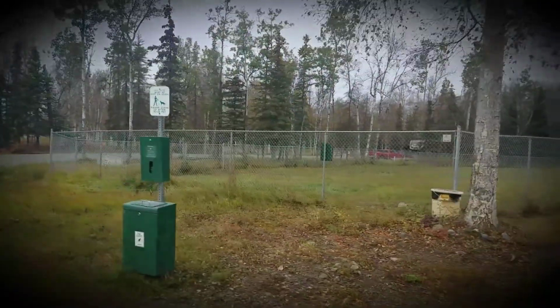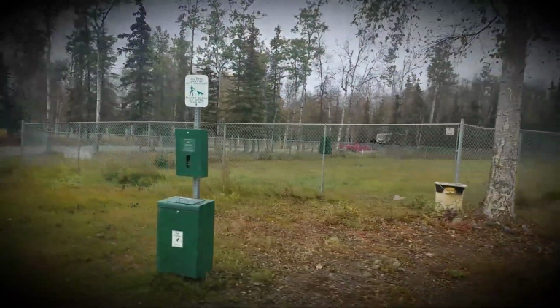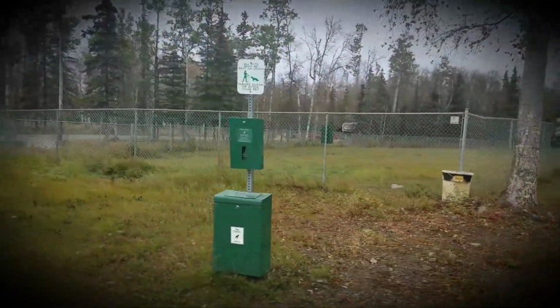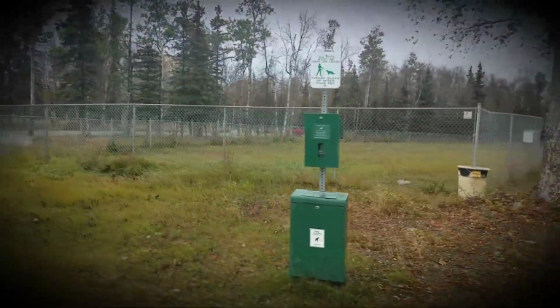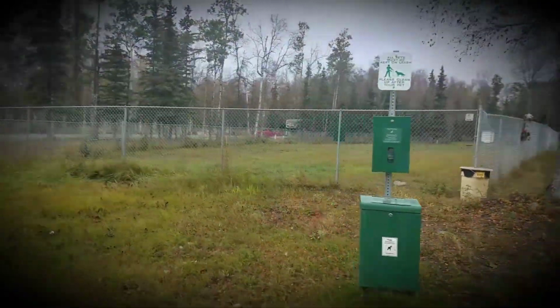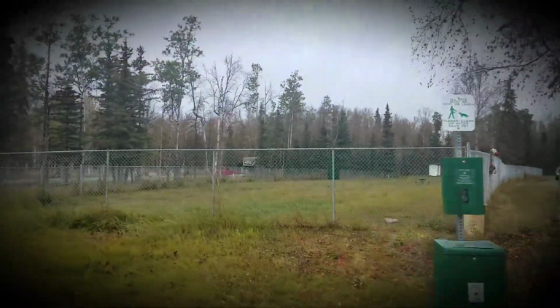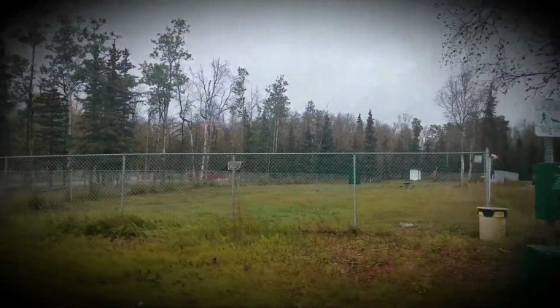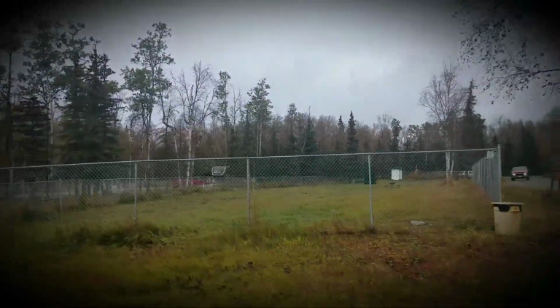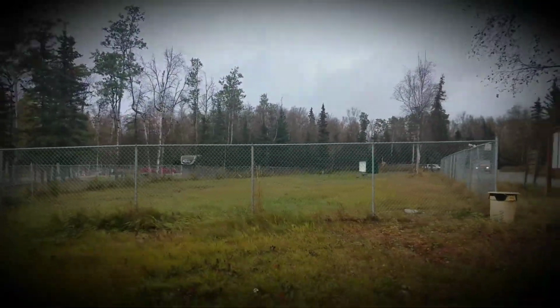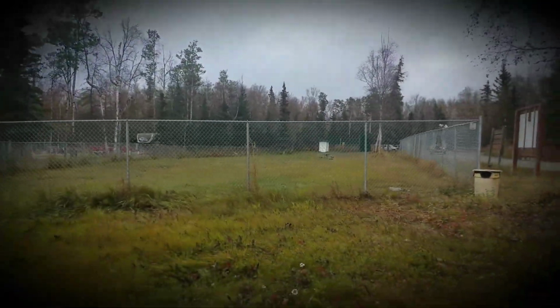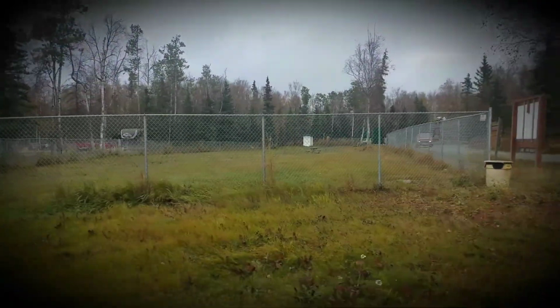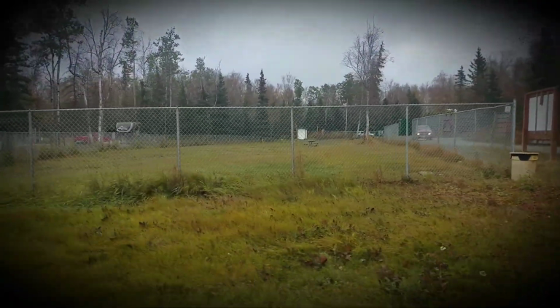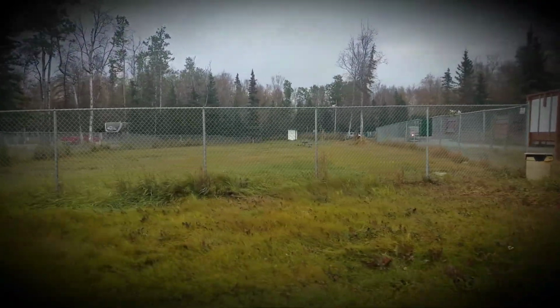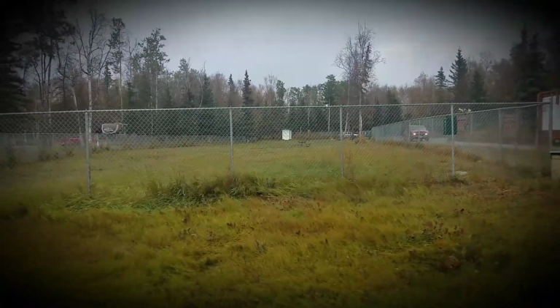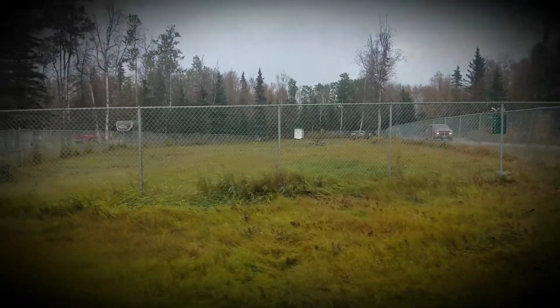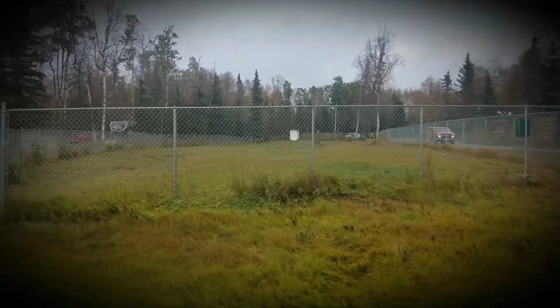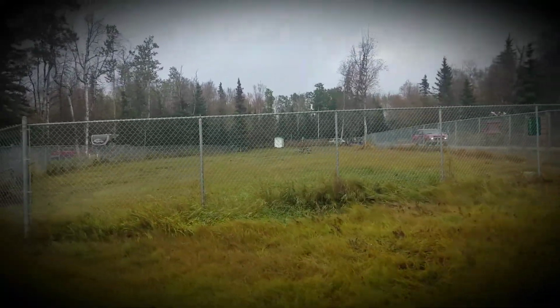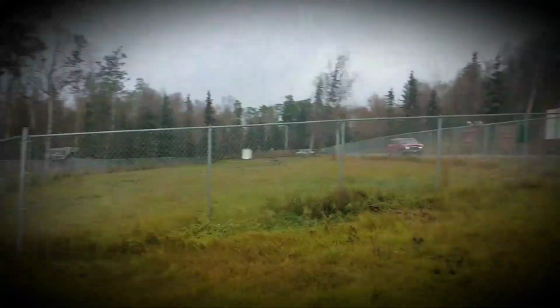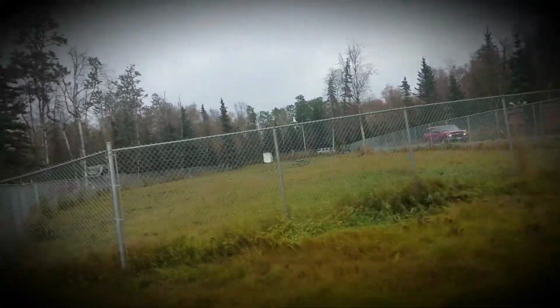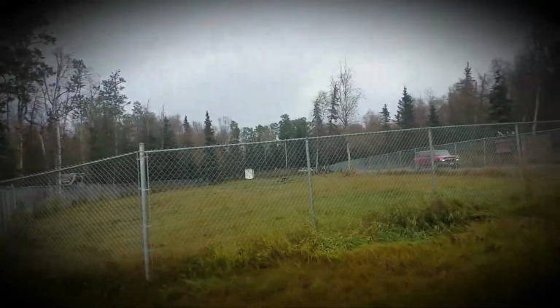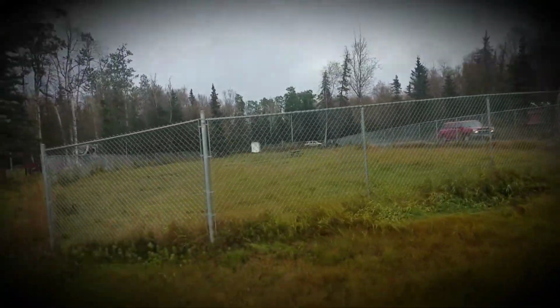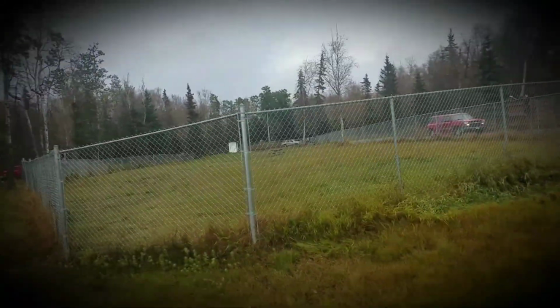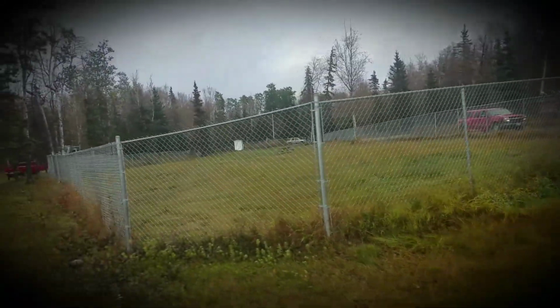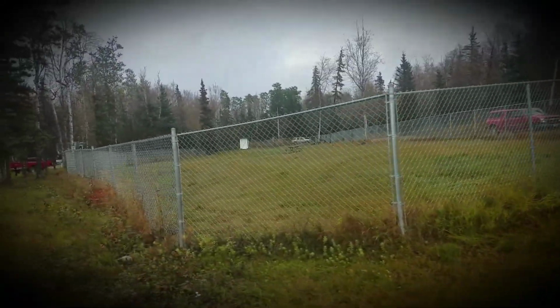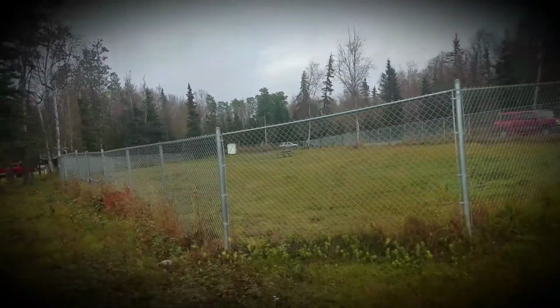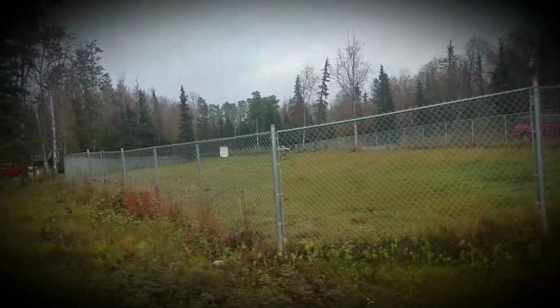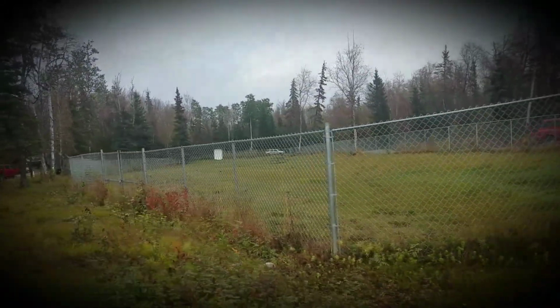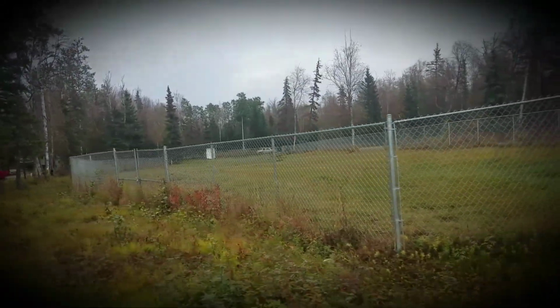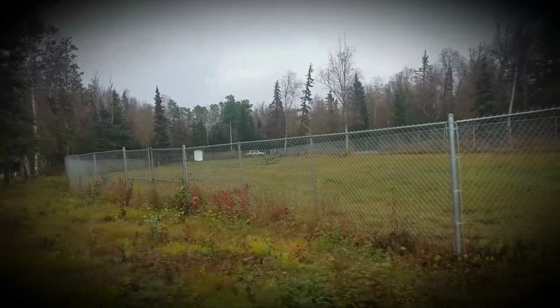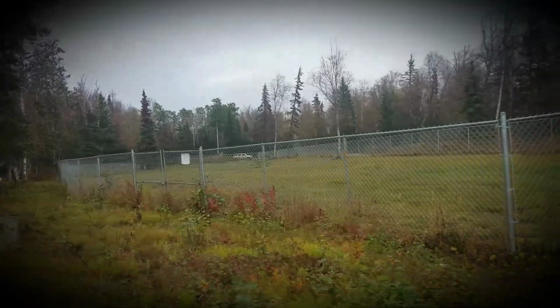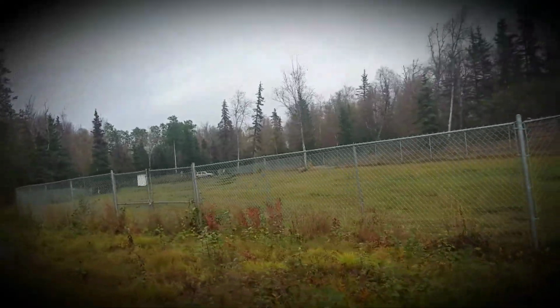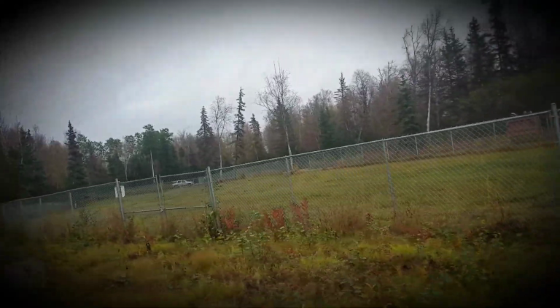It is a very large dog run, as you can see, so that is very nice. They even have a picnic table in there and some trees, so the dogs aren't just running on grass — they've got some trees to raise their leg to.